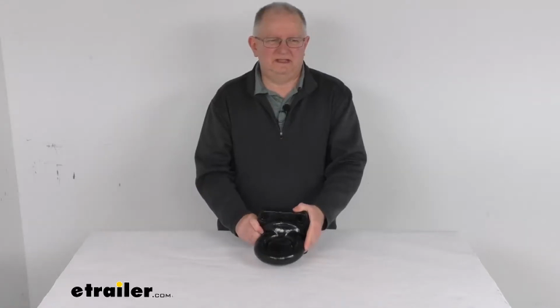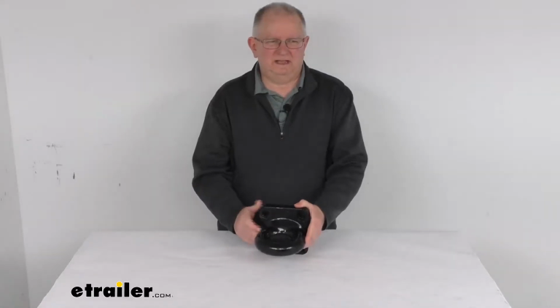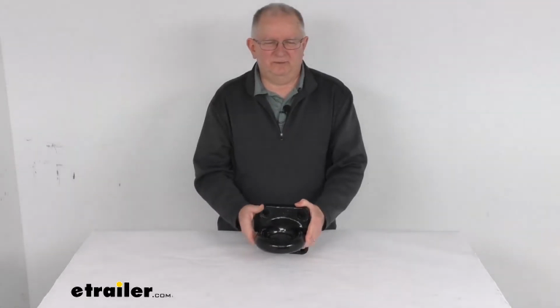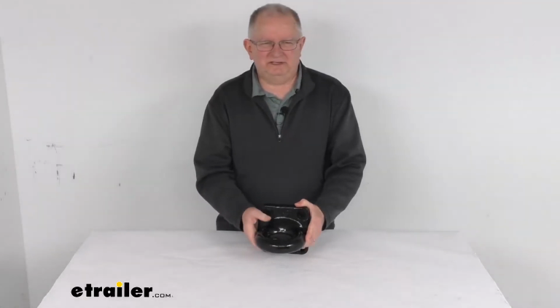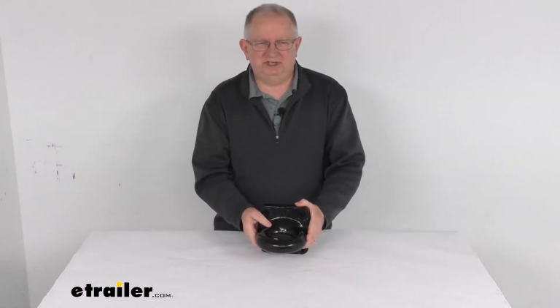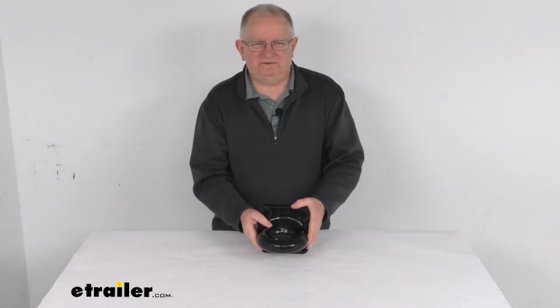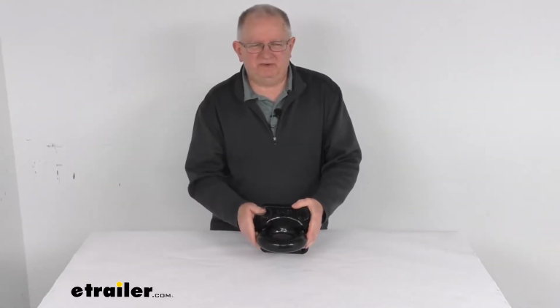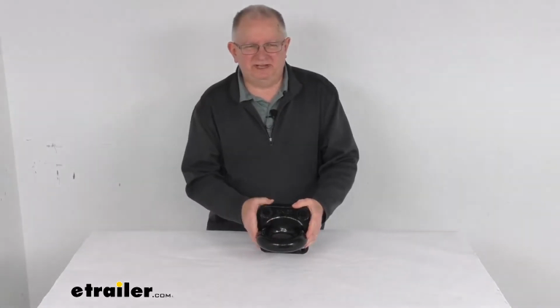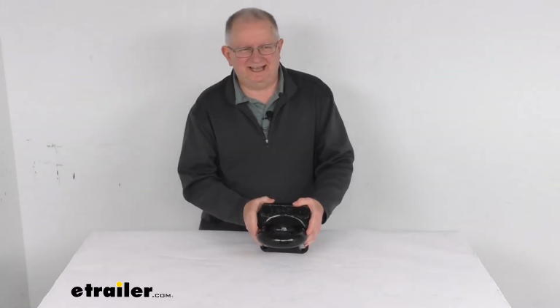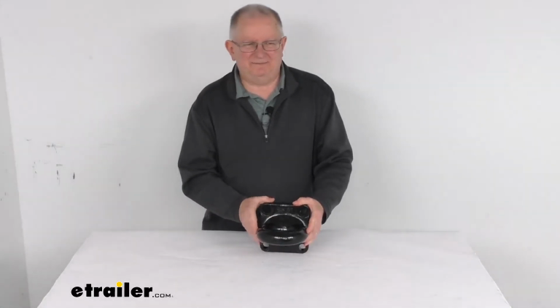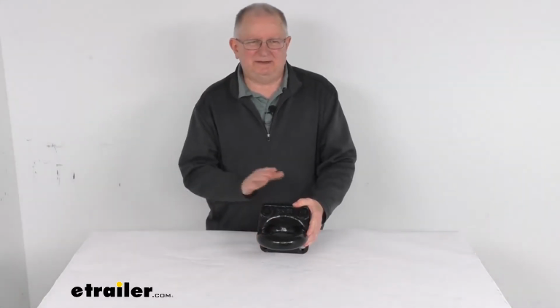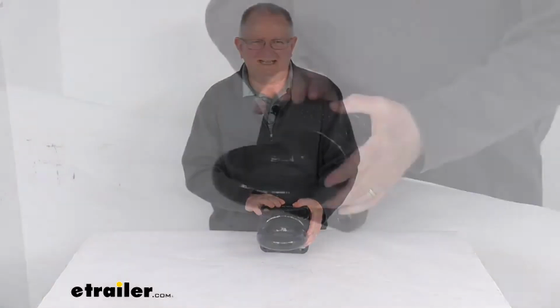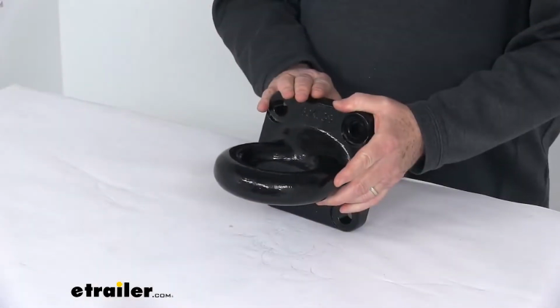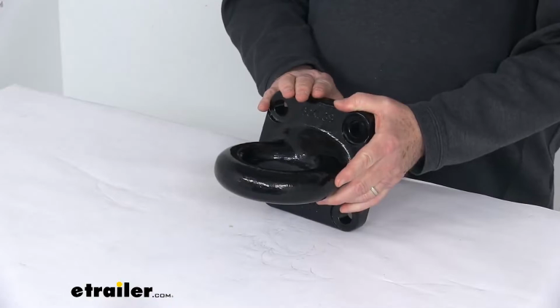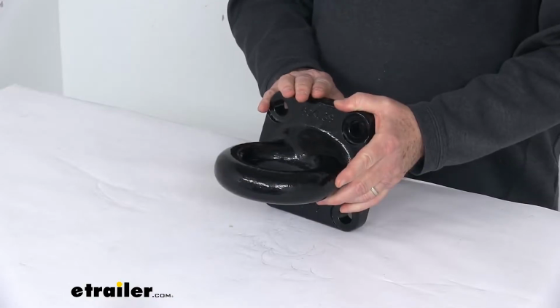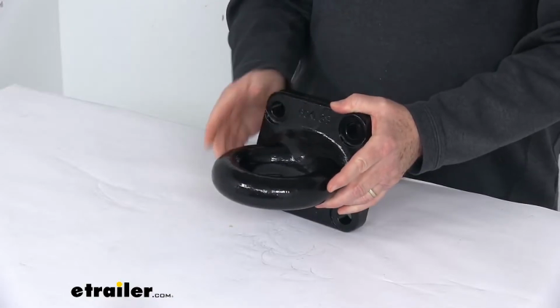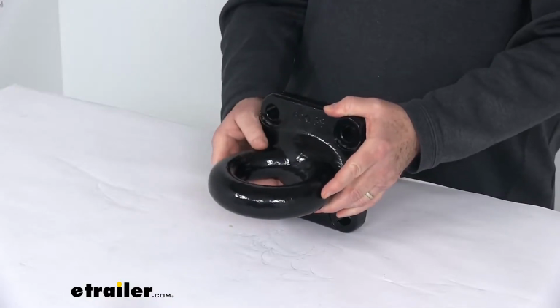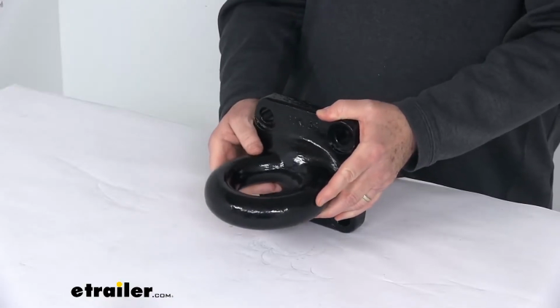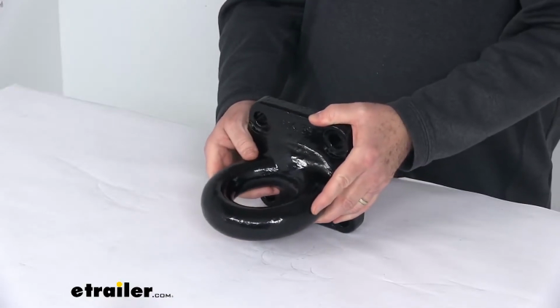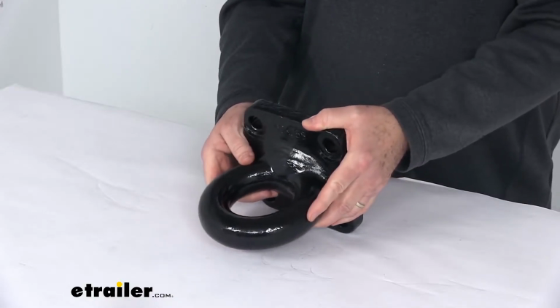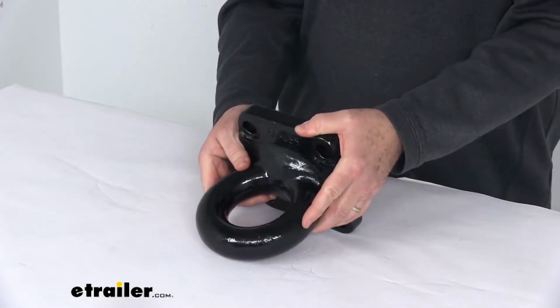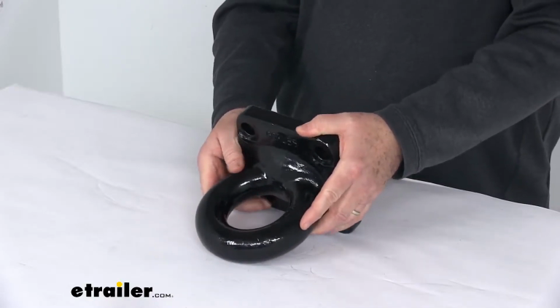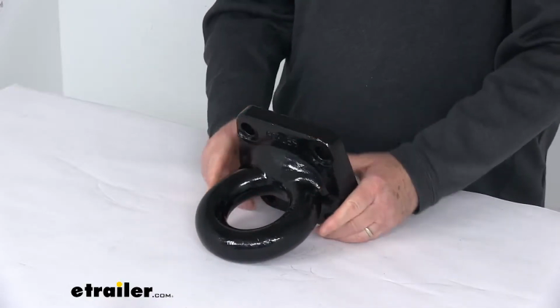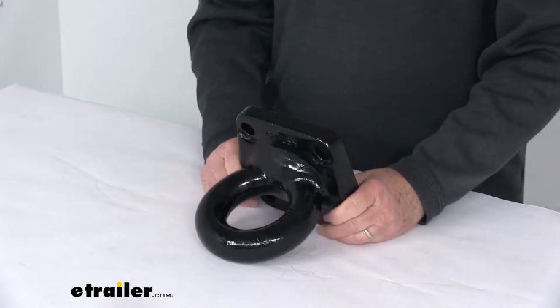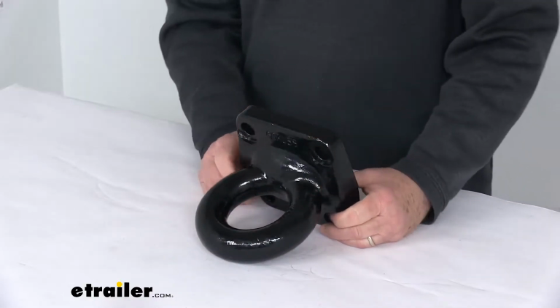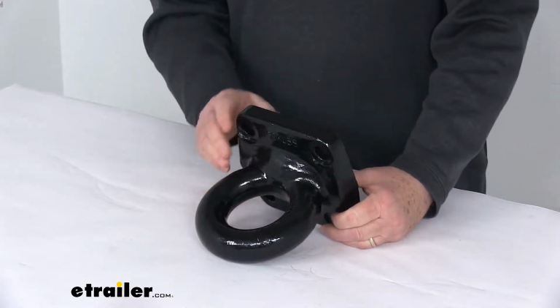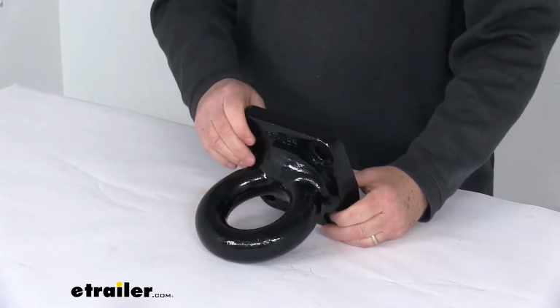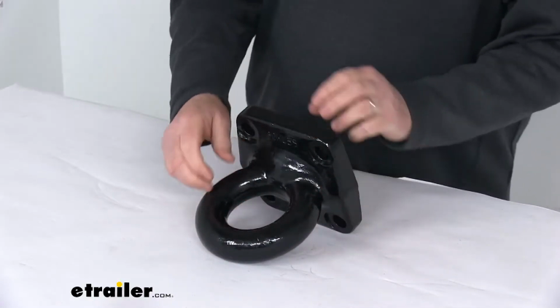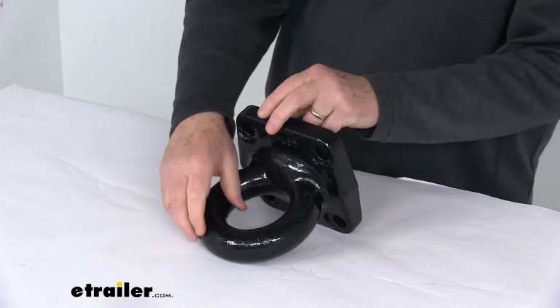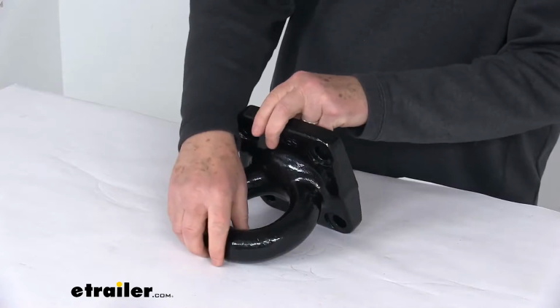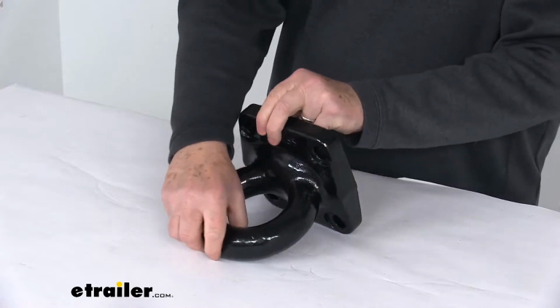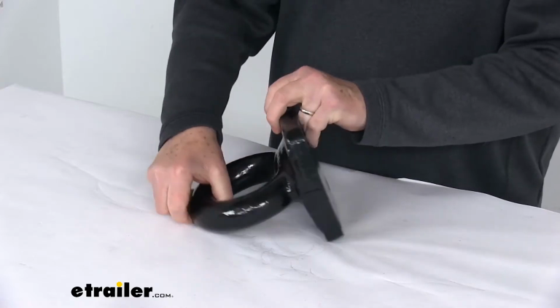Hello everybody, this is Jeff from eTrailer.com. Today we're going to take a look at this KURT 3-inch diameter flat plate mount lunette ring with a 60,000 pound weight capacity.